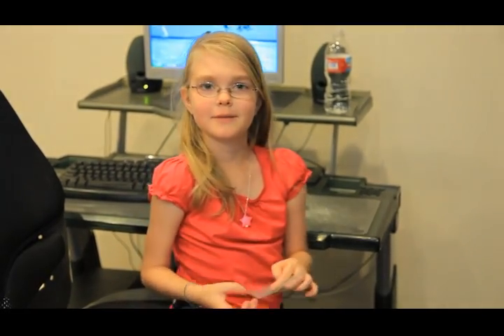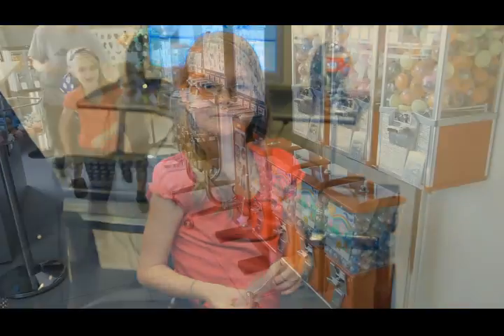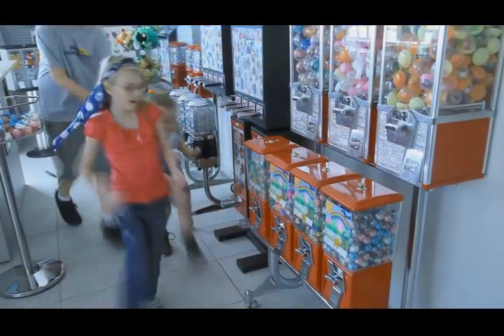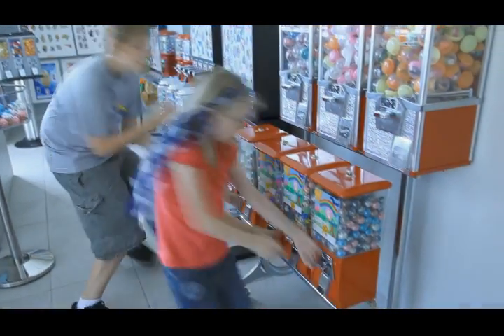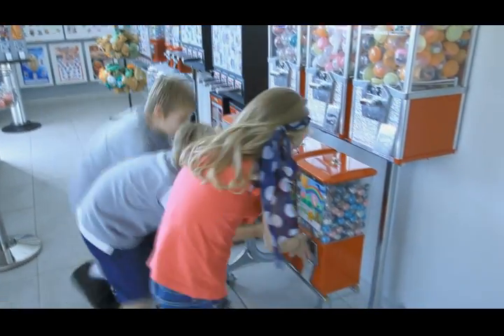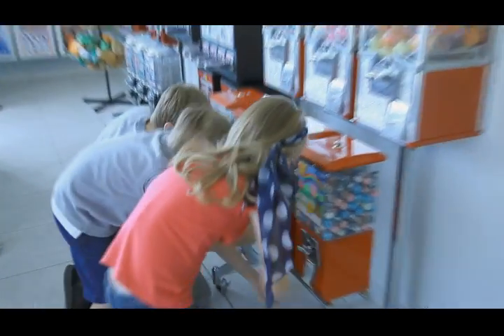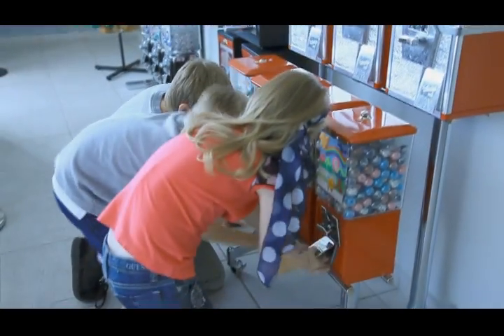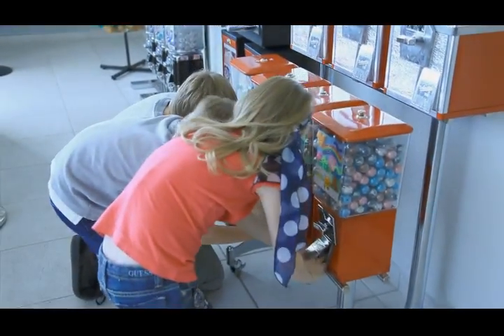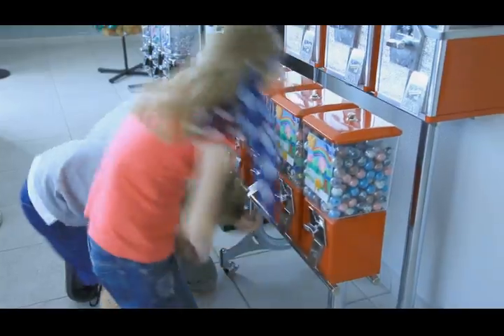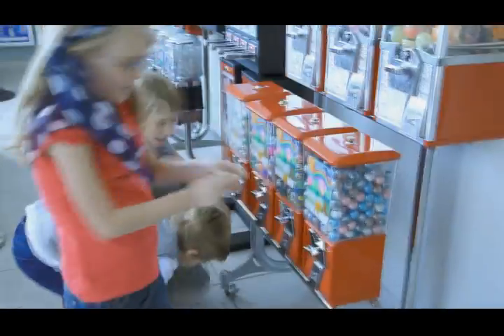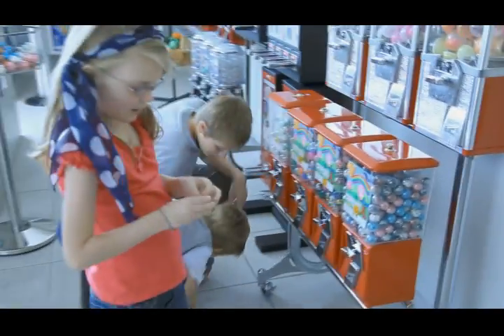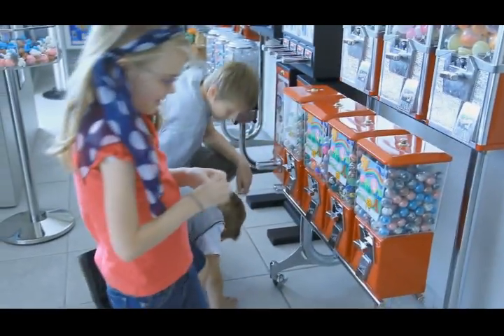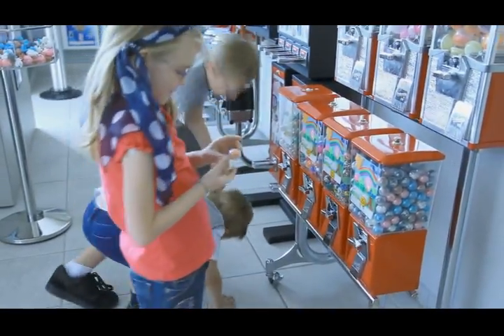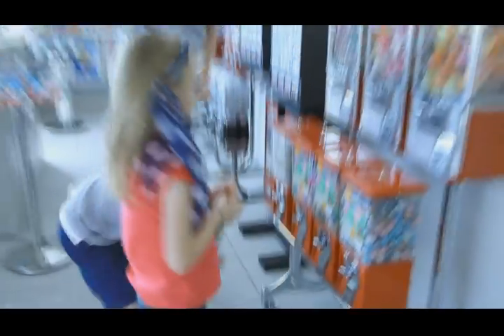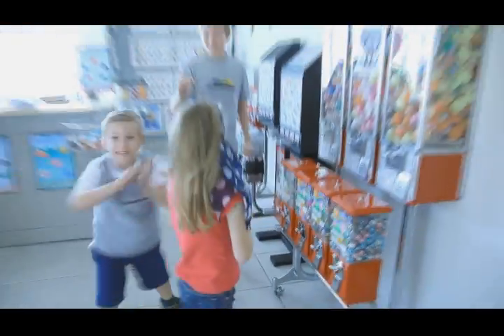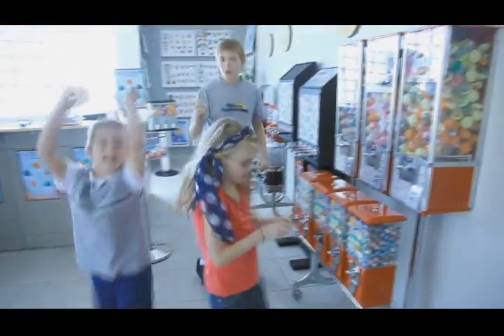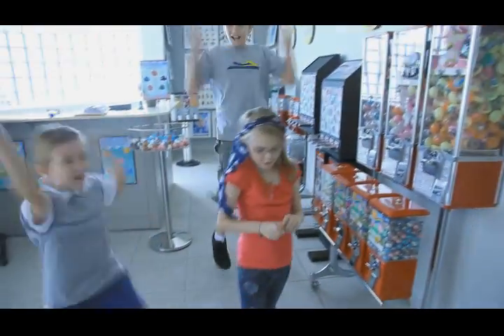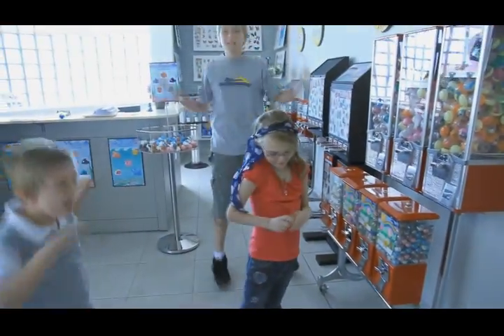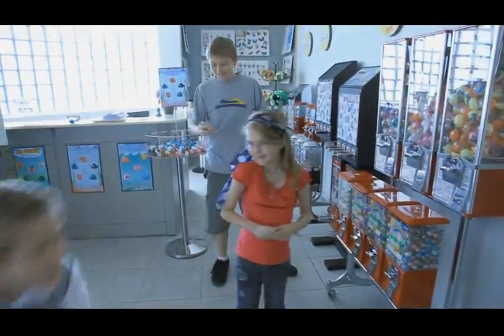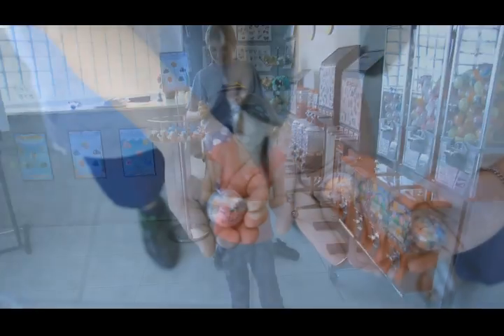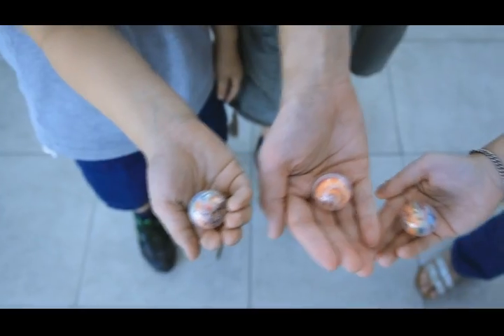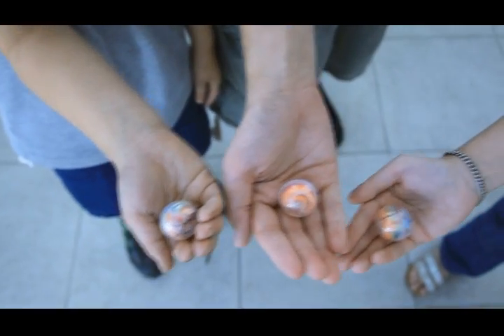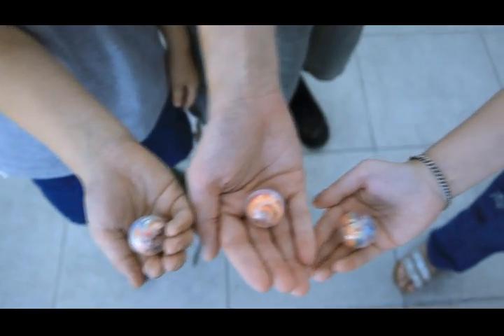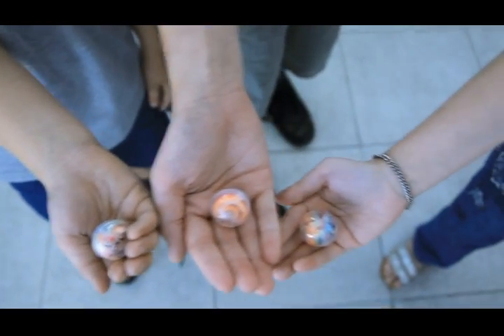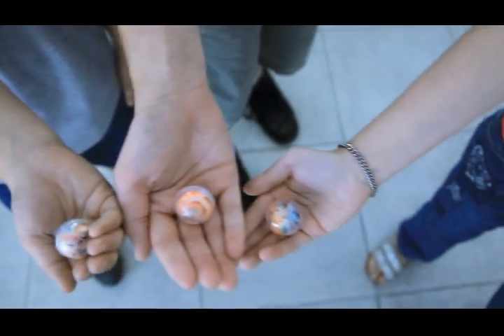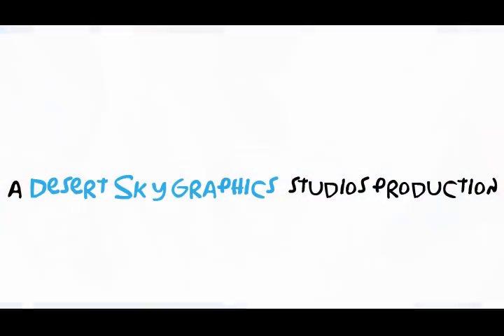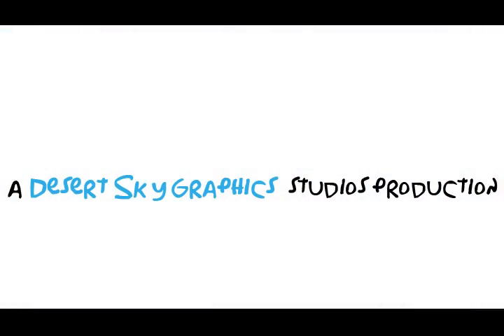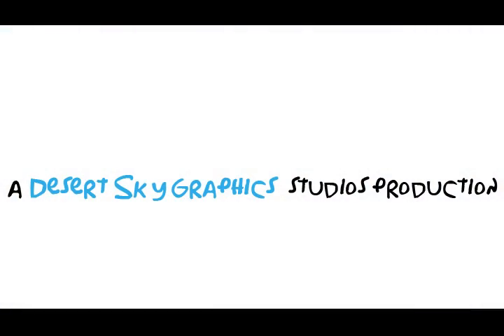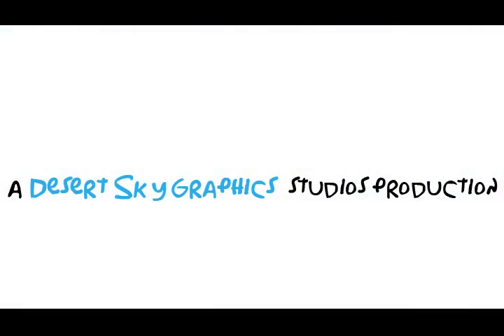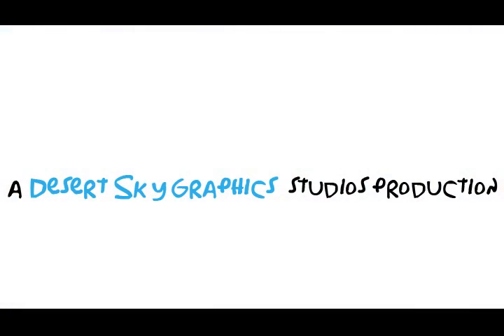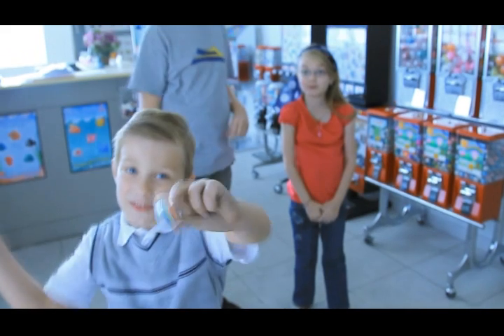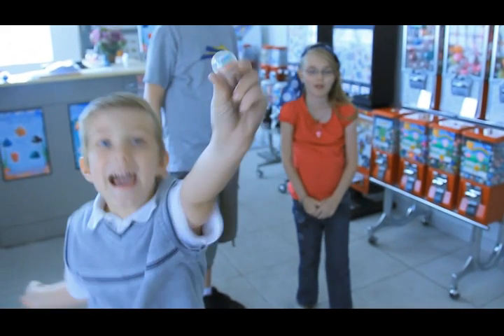Get waxy sticks now! Awesome! Yes! Only at a vending machine near you! Cool! Let's do this again!